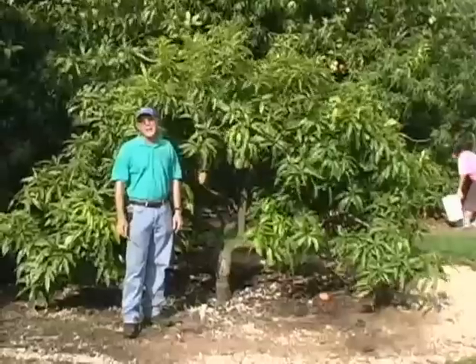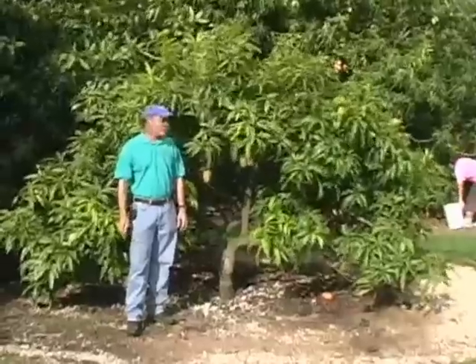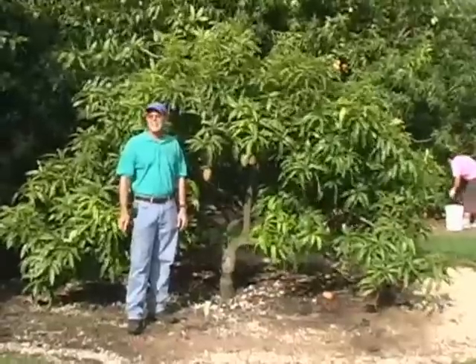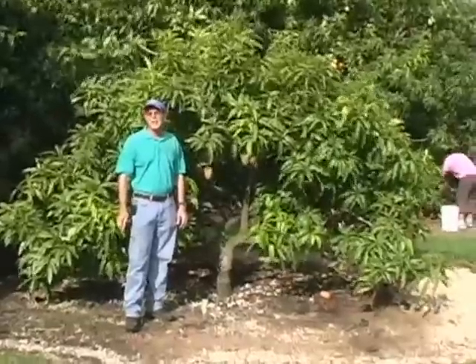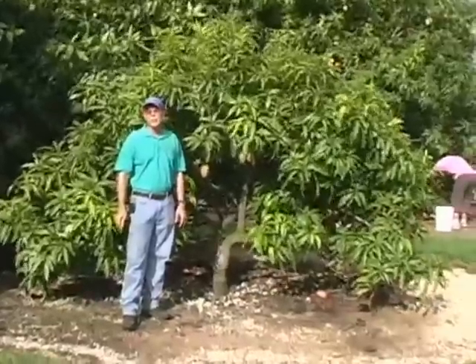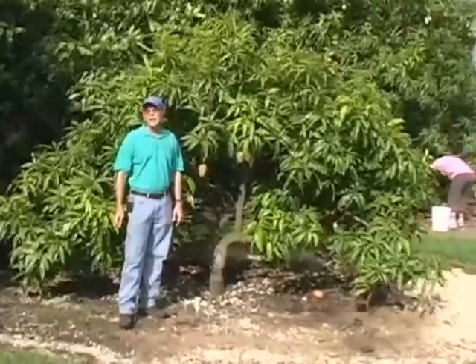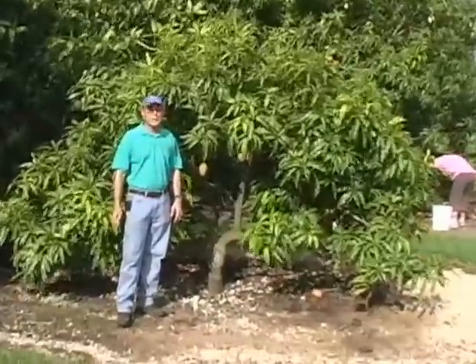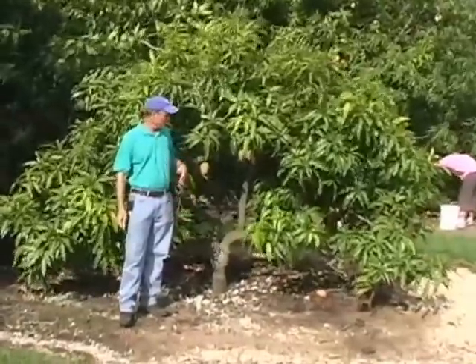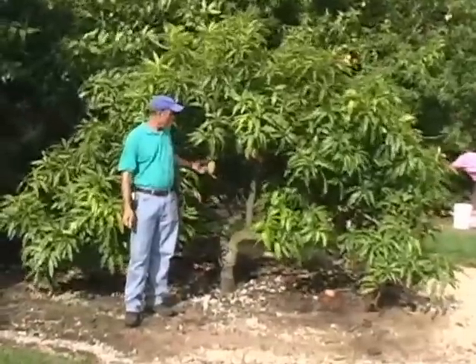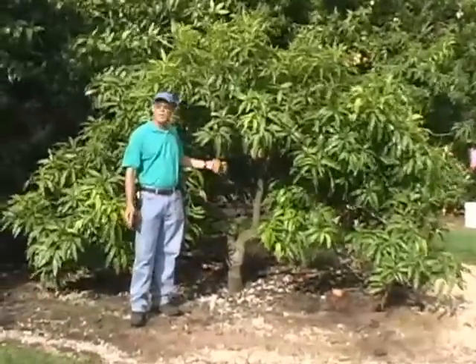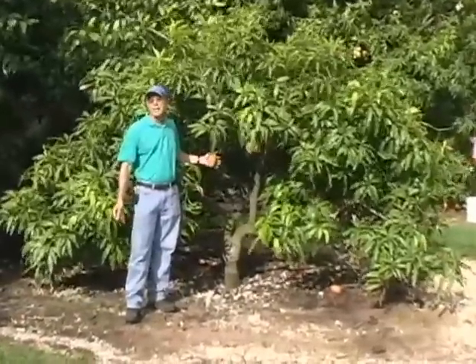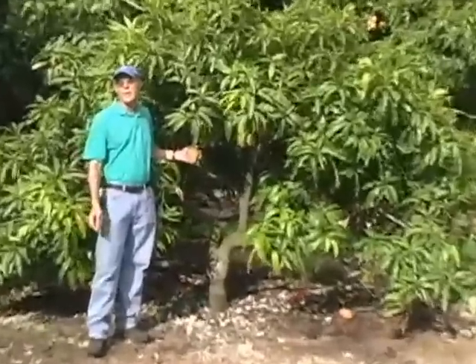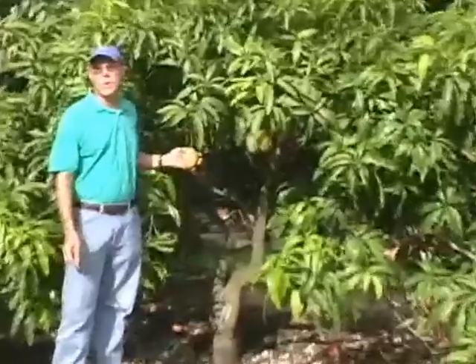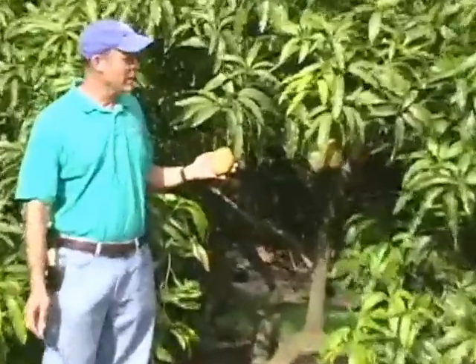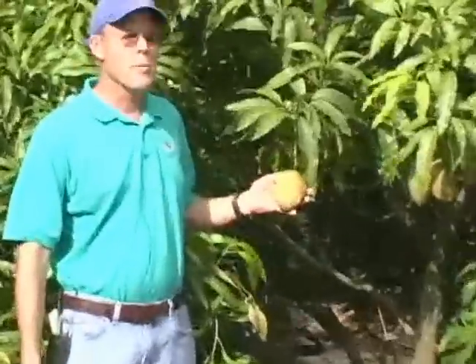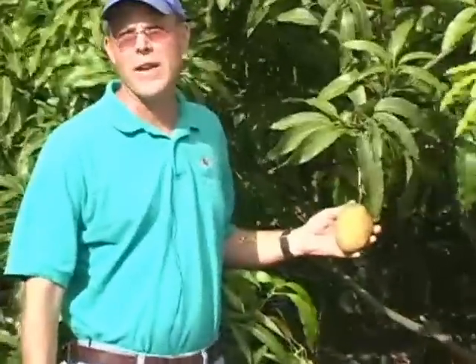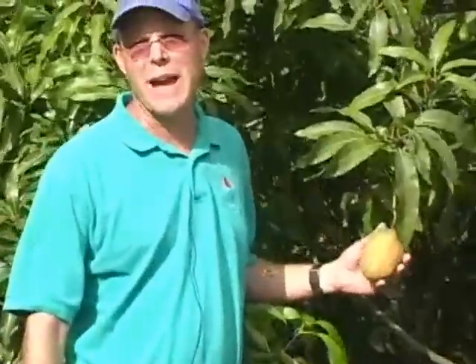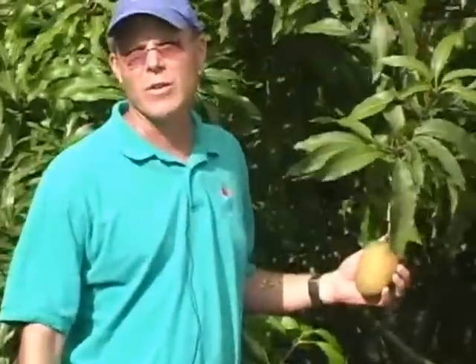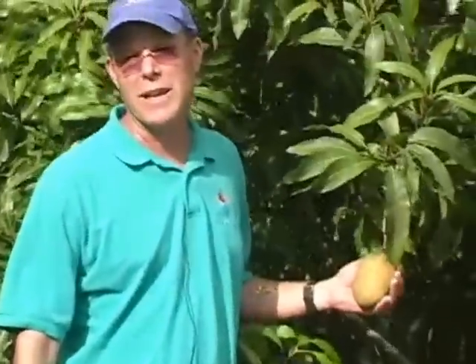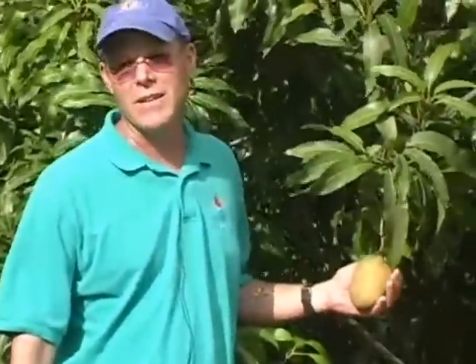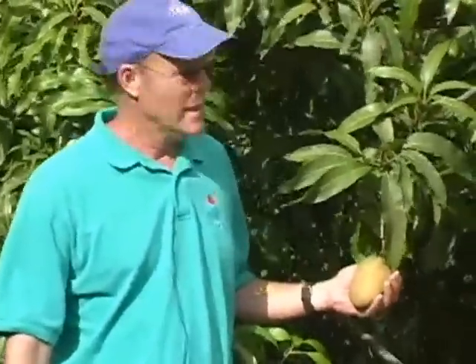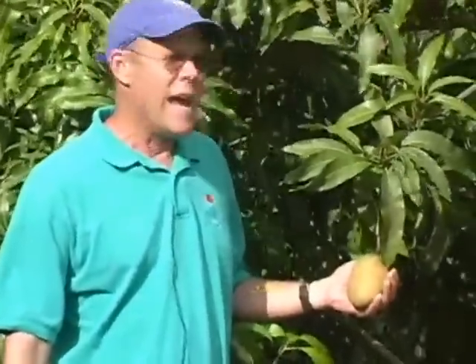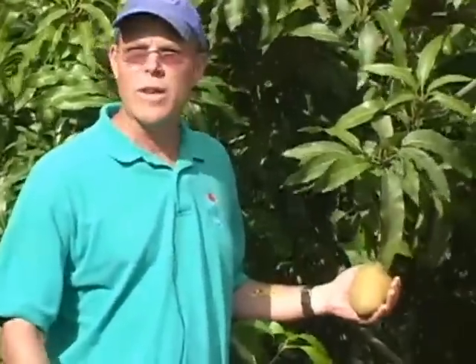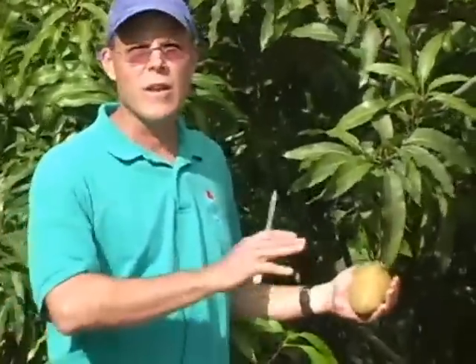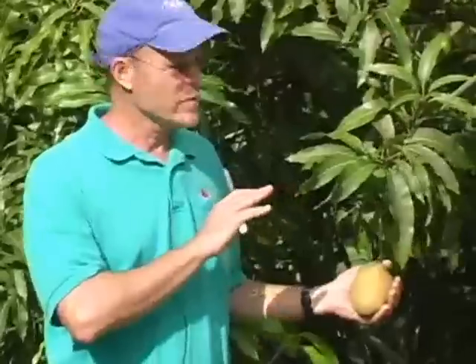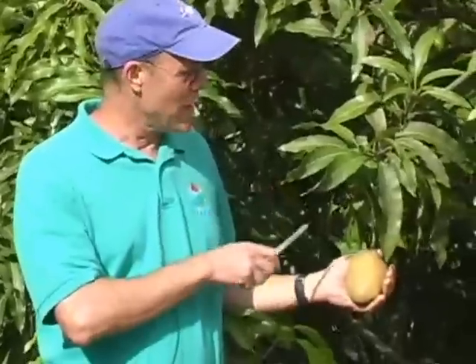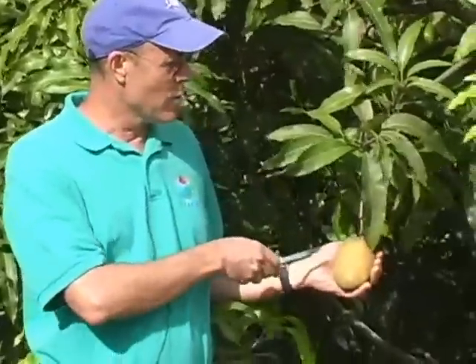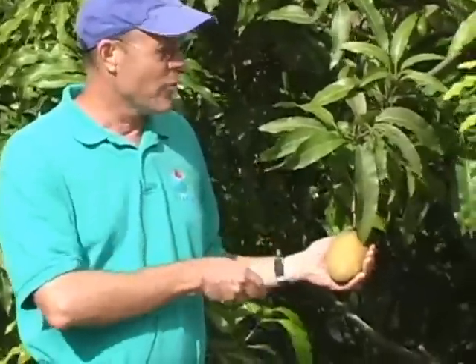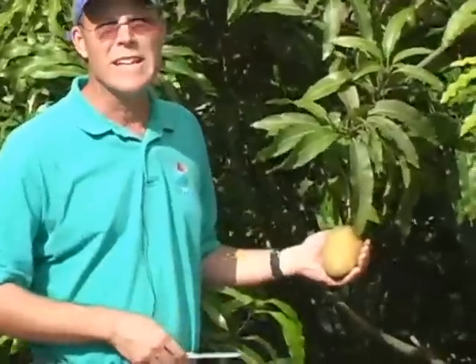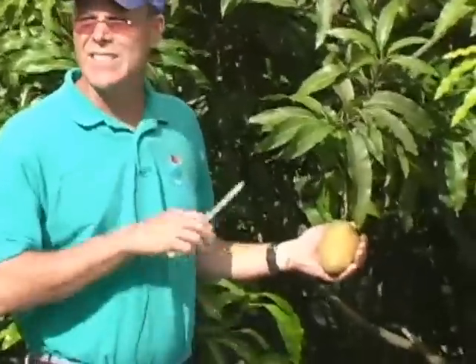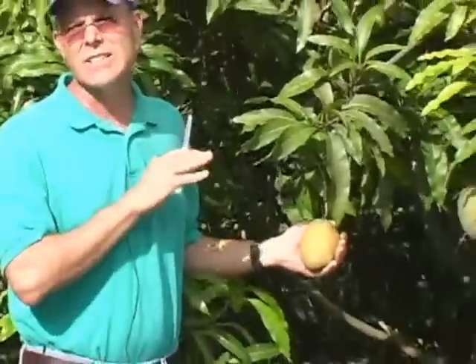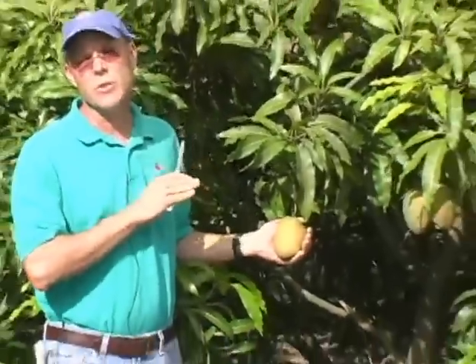Hi. I'm standing in front of a Julie mango tree. Julie mango is probably the most favored mango in Jamaica. And one thing to notice, besides this beautiful fruit, is the size of this tree.